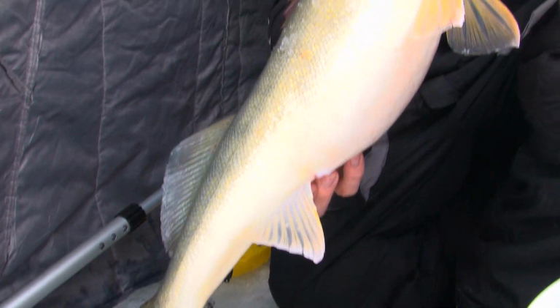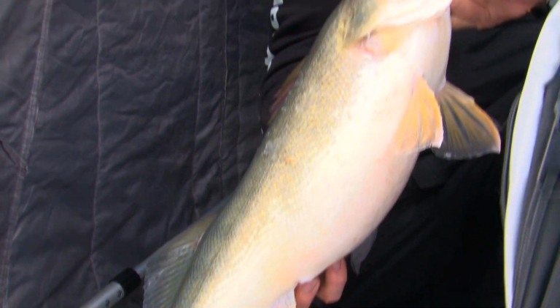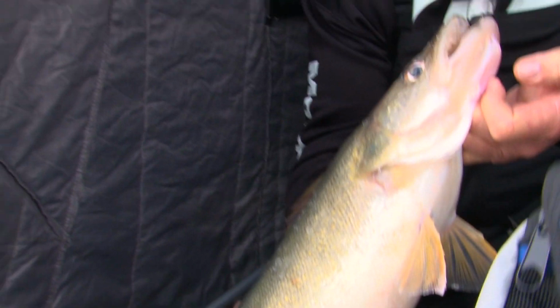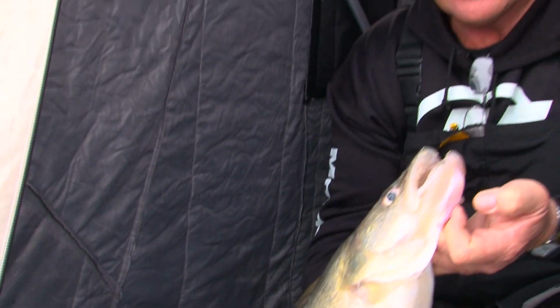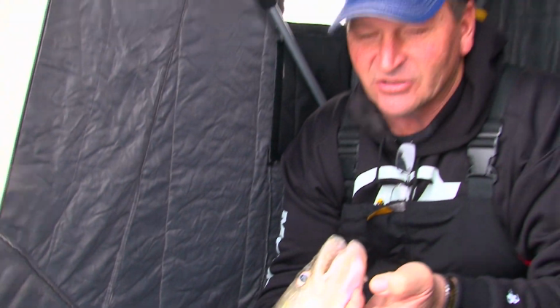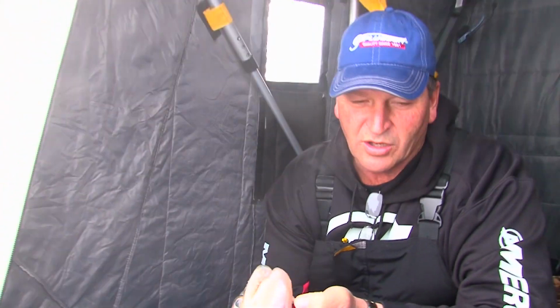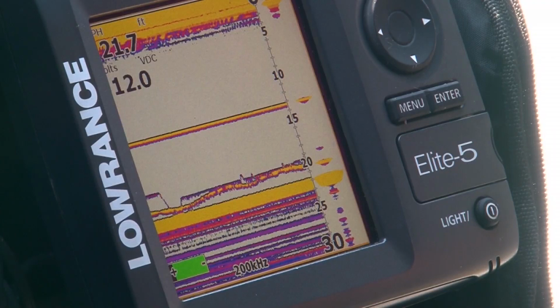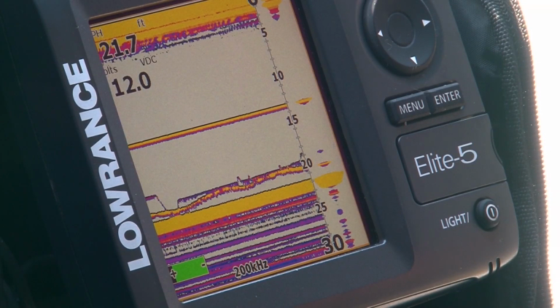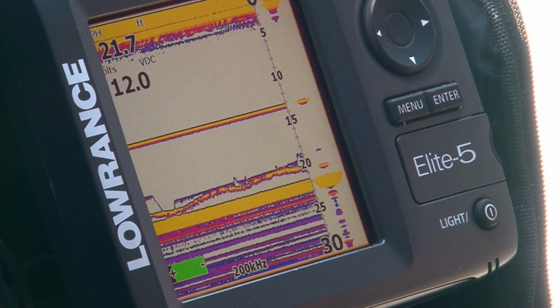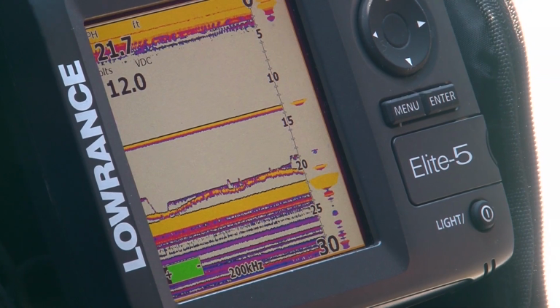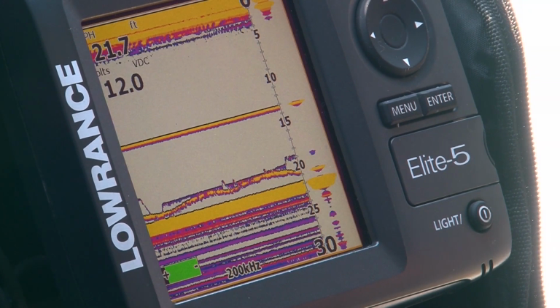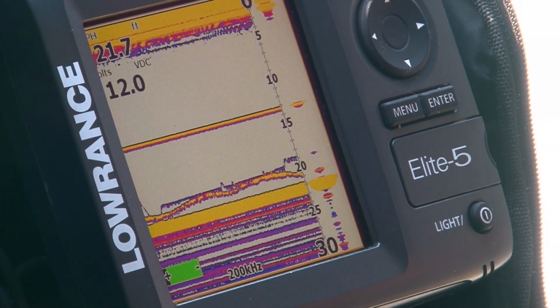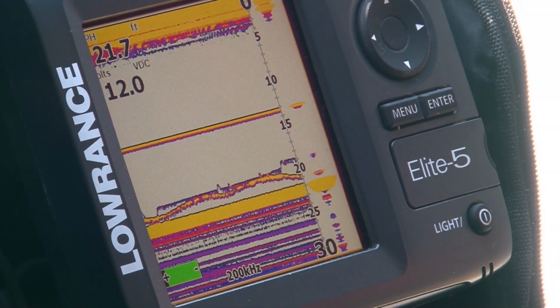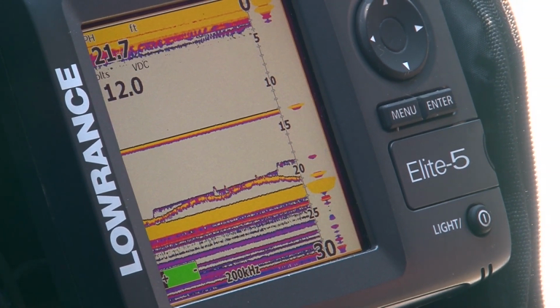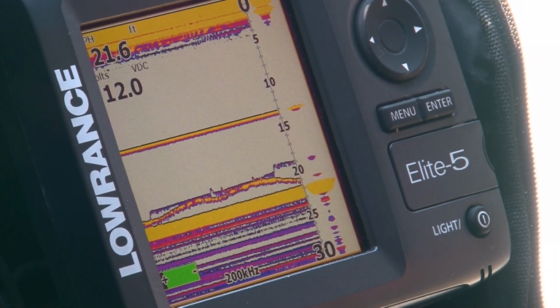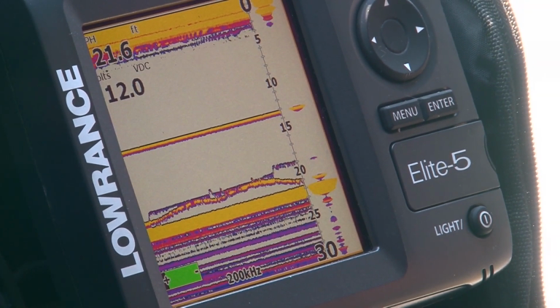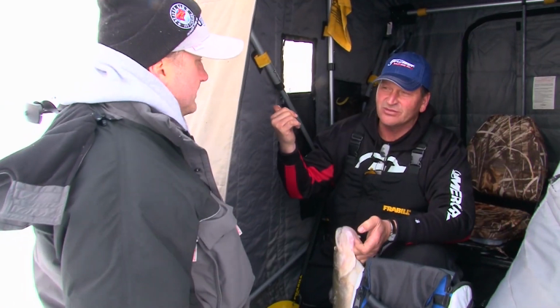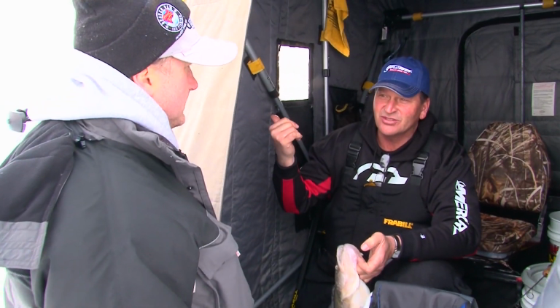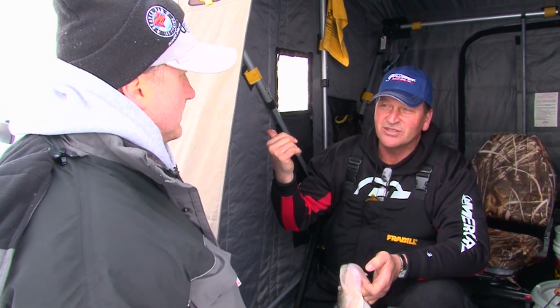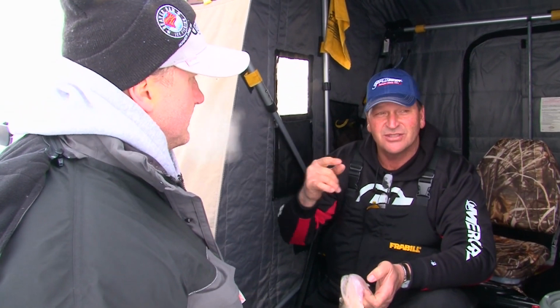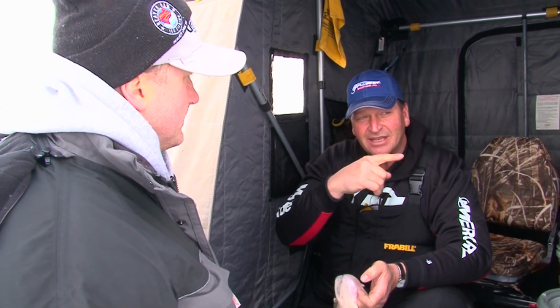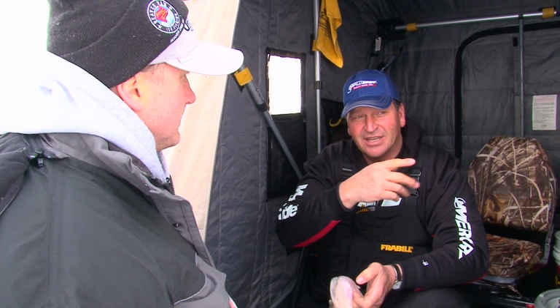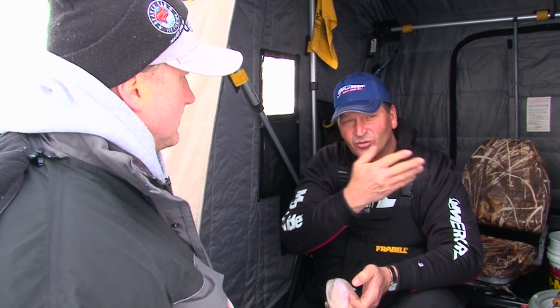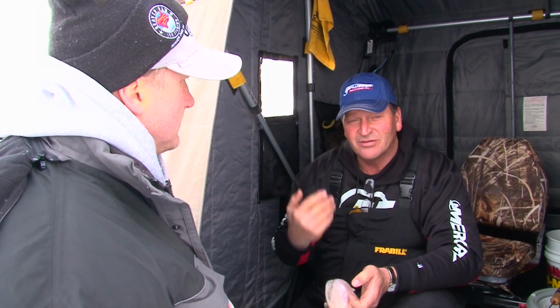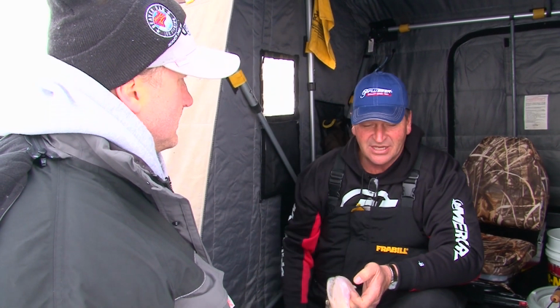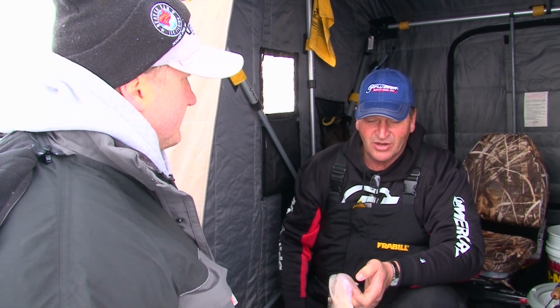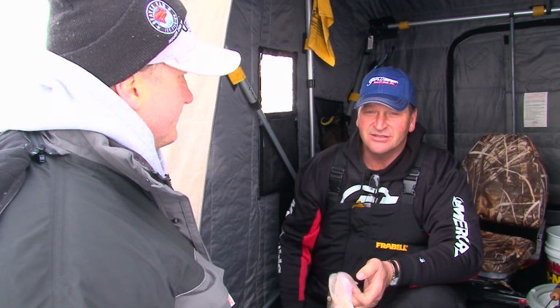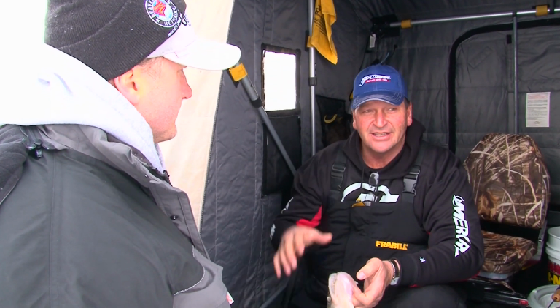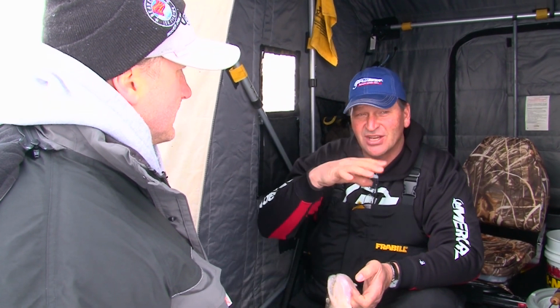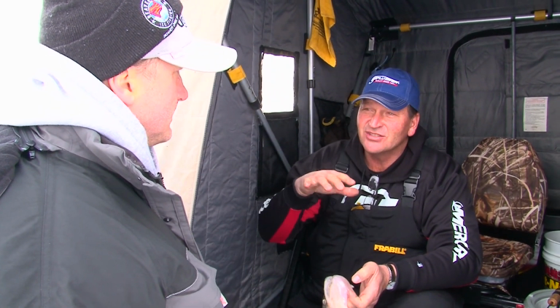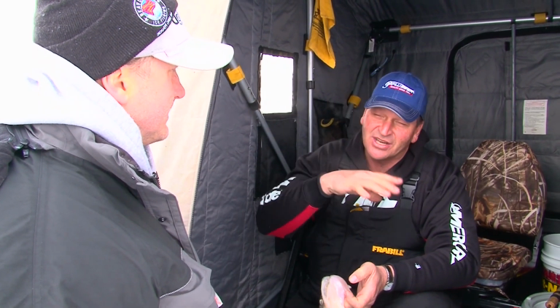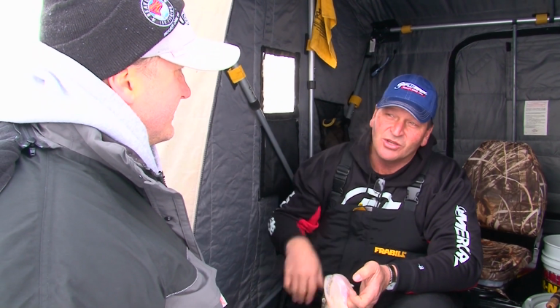Now we're in about 20 feet of water, right? Yeah, 21 feet at the bottom of the ice. They're staging here — real close to the reefs just to the west of us. And they're moving in from the eastern basin, just staging out here in the mud.